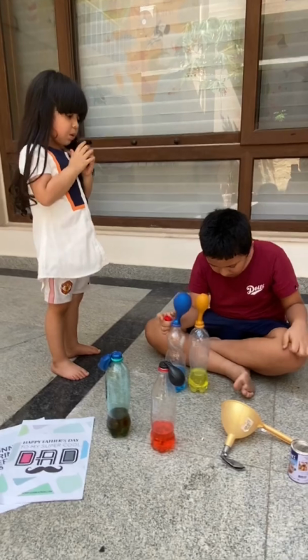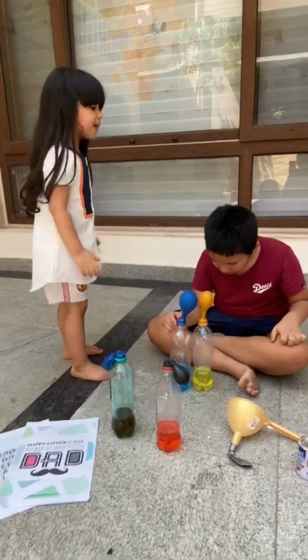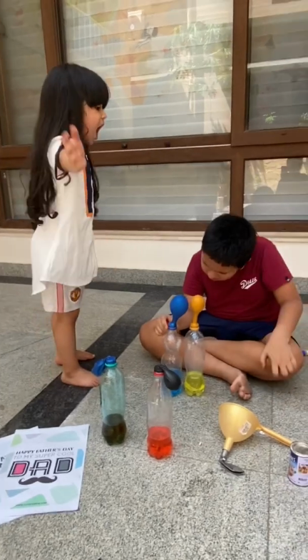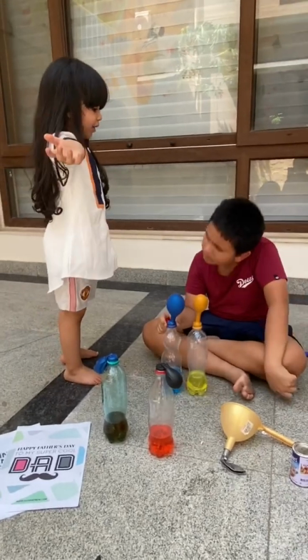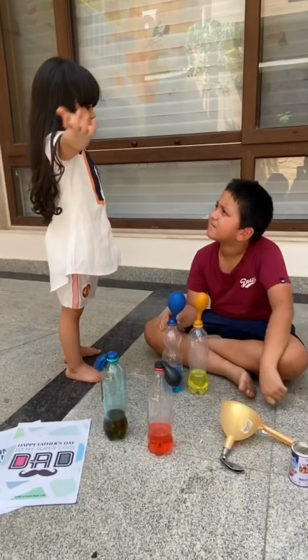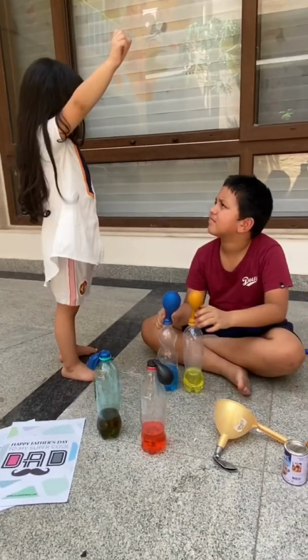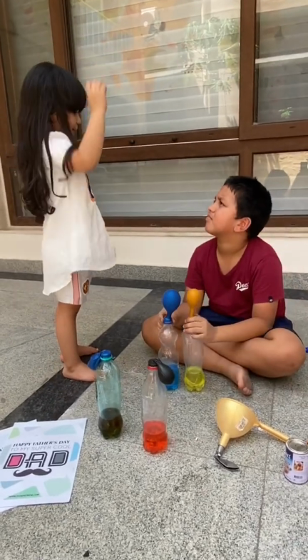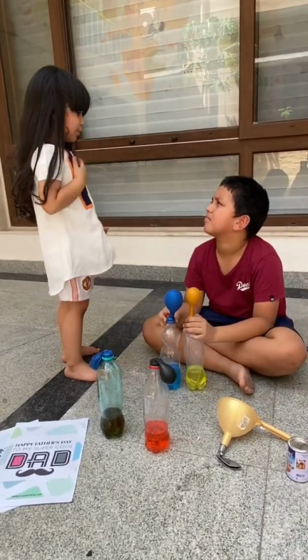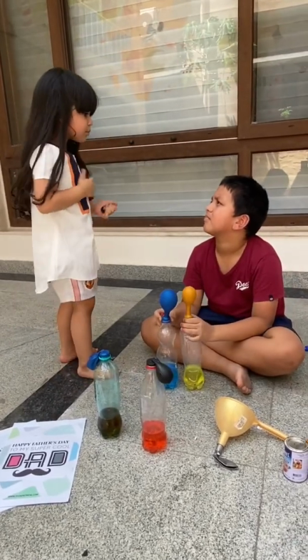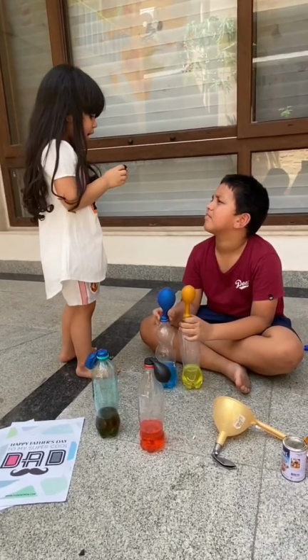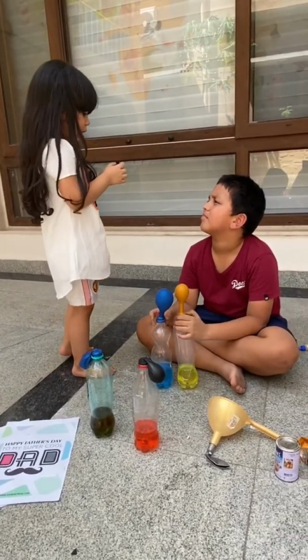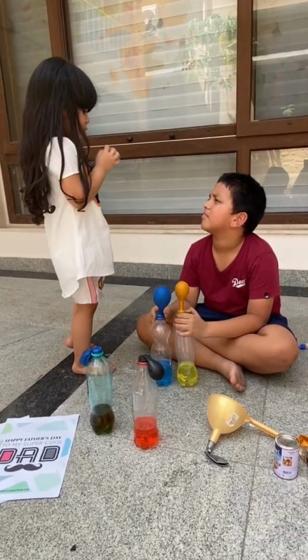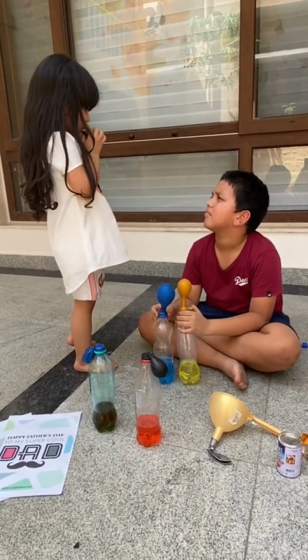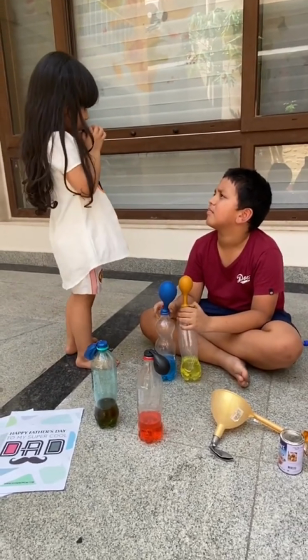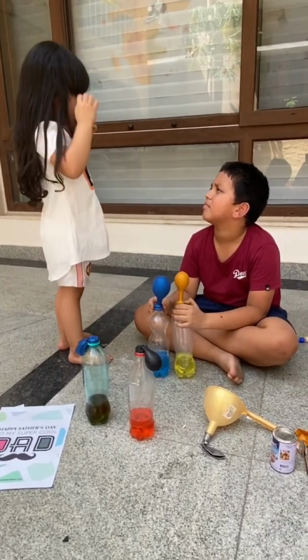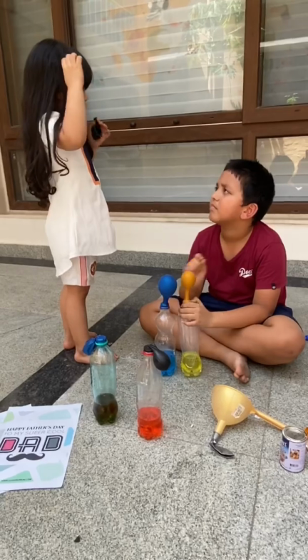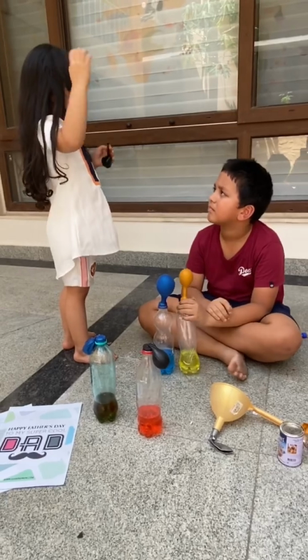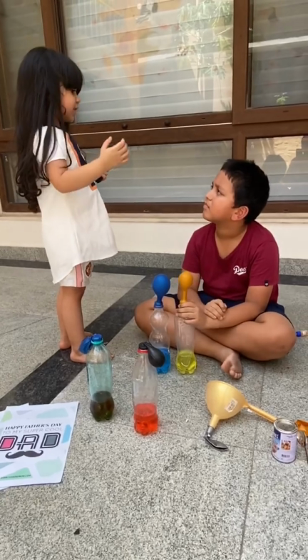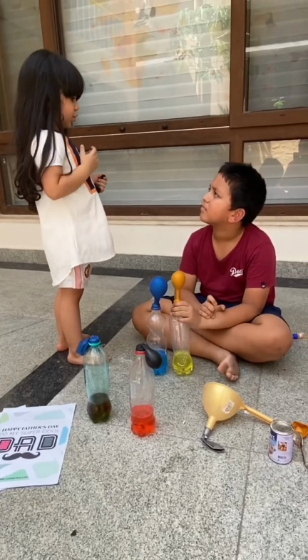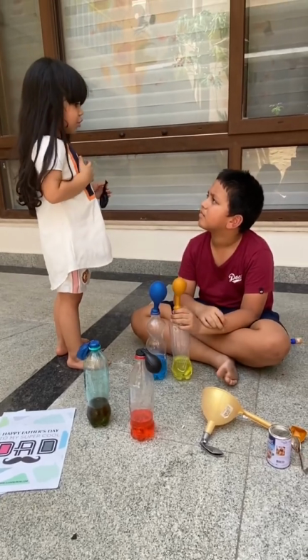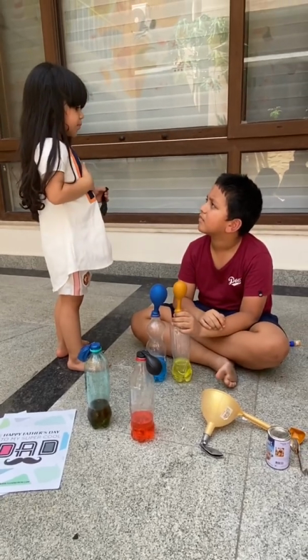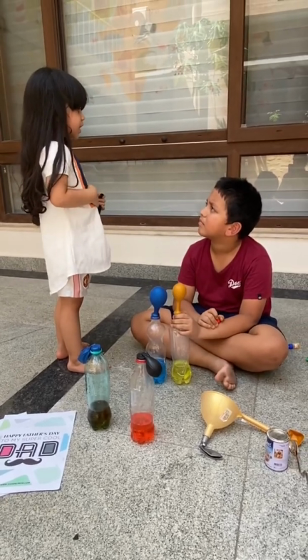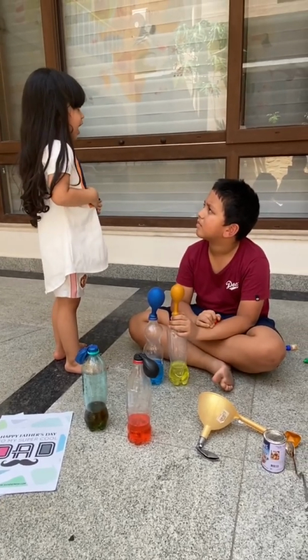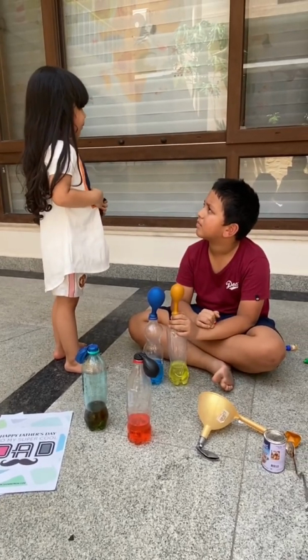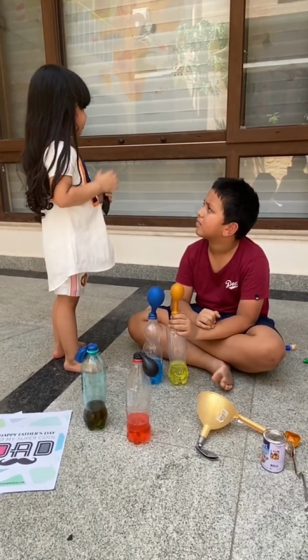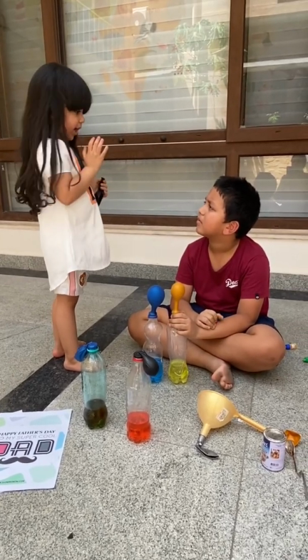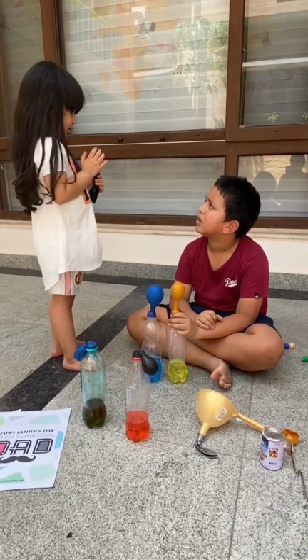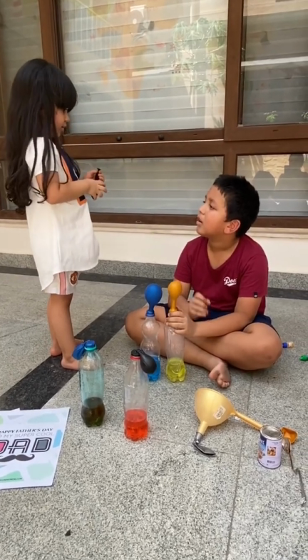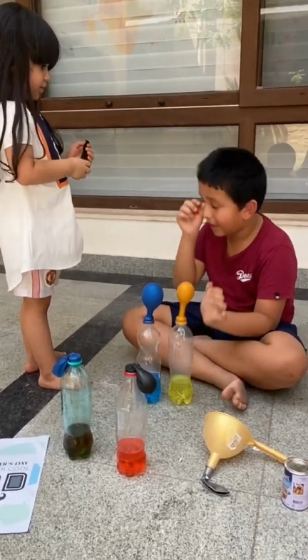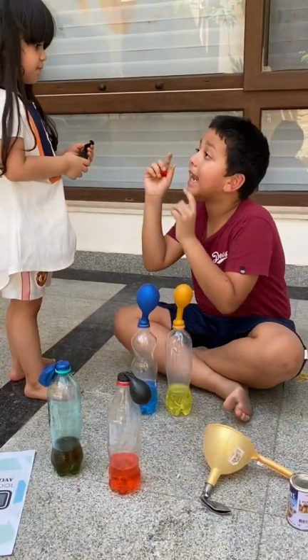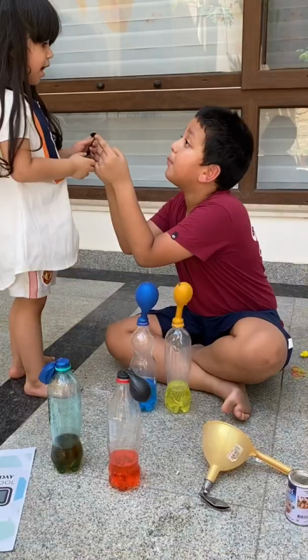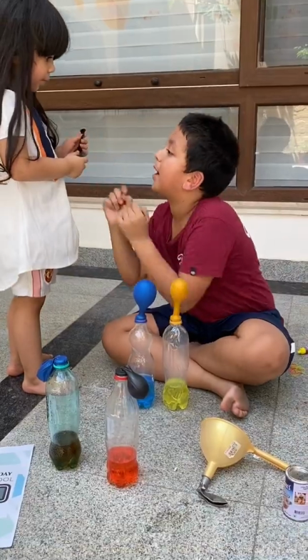Baya, I want to blow the balloon for Father's Day. Will you please help me? I can't. Okay, I'll help you, Amara.